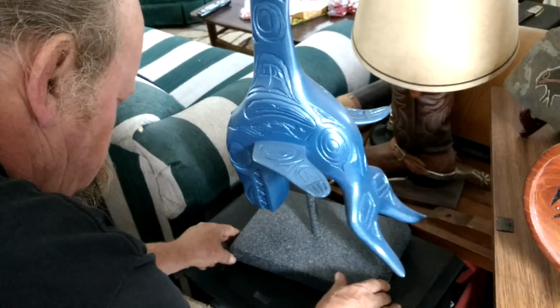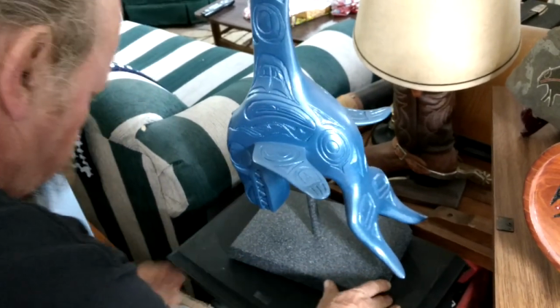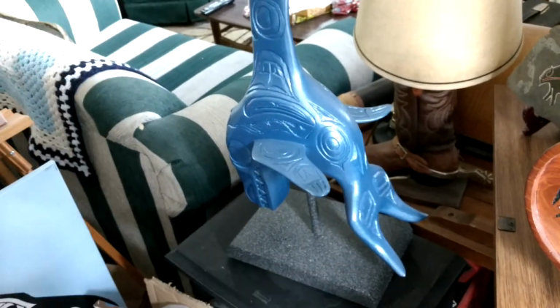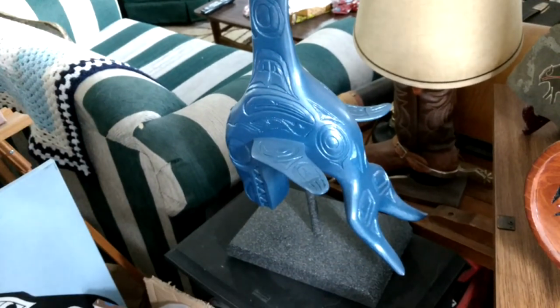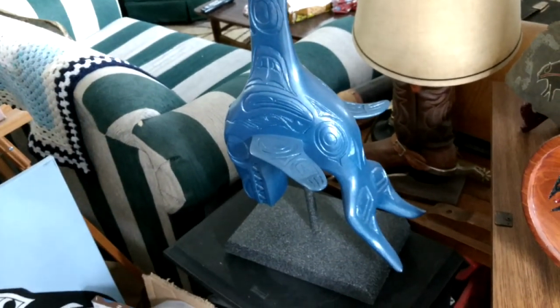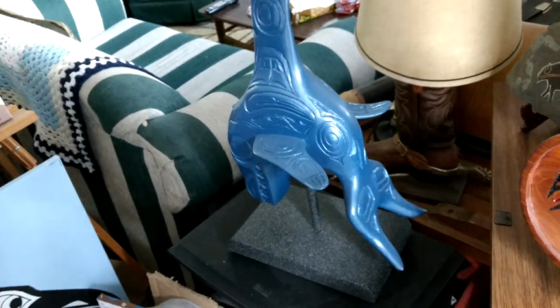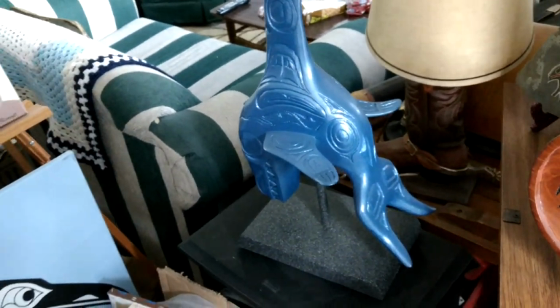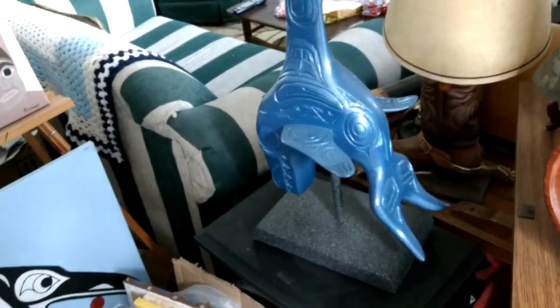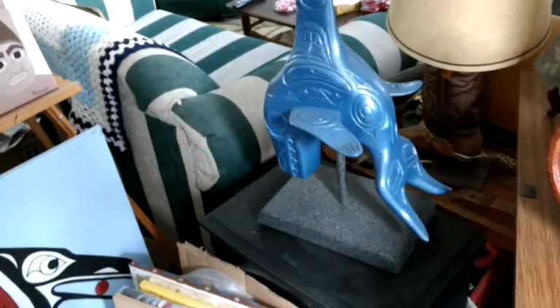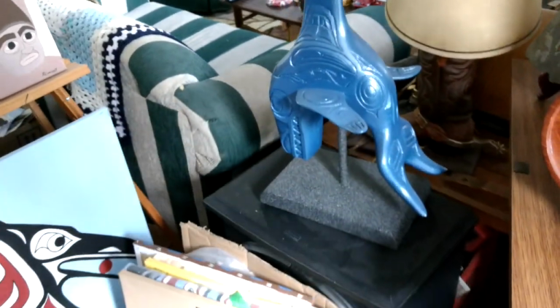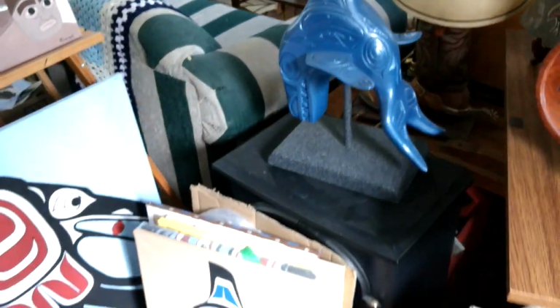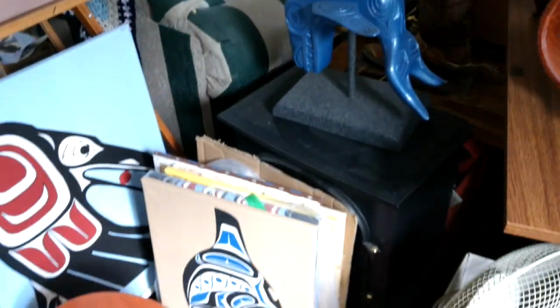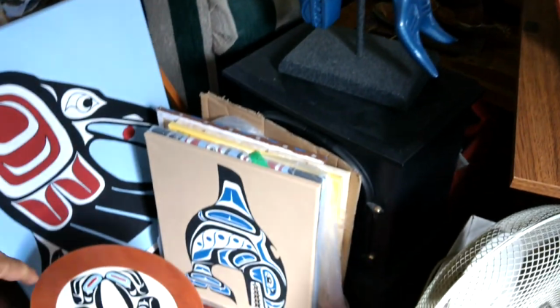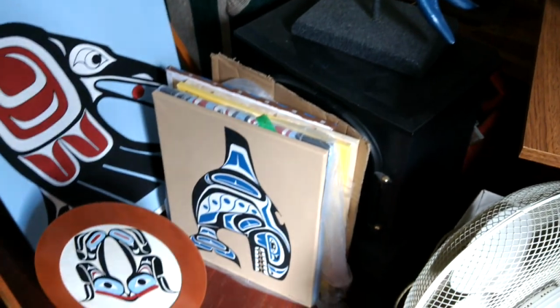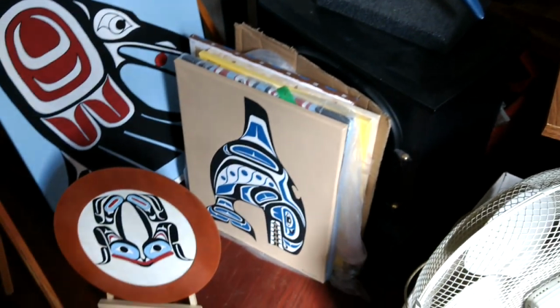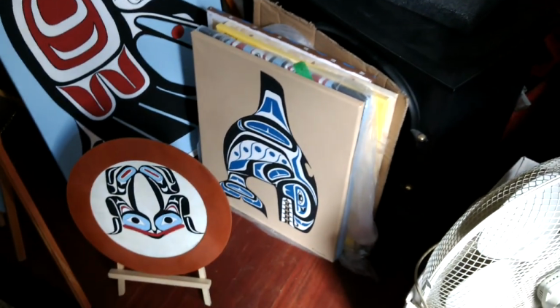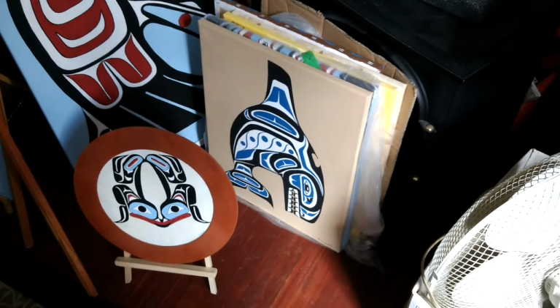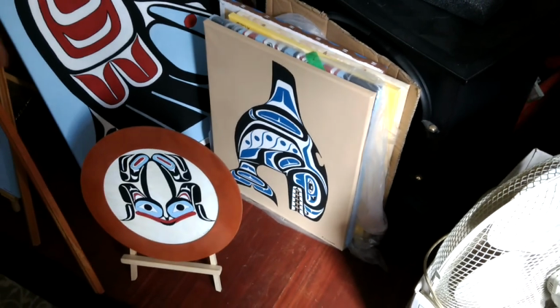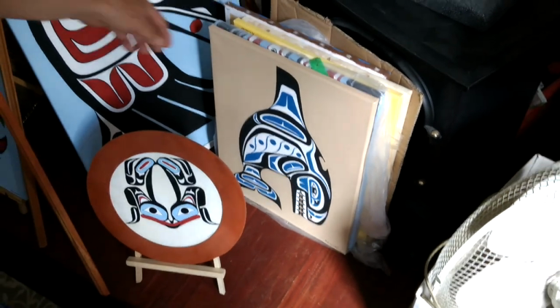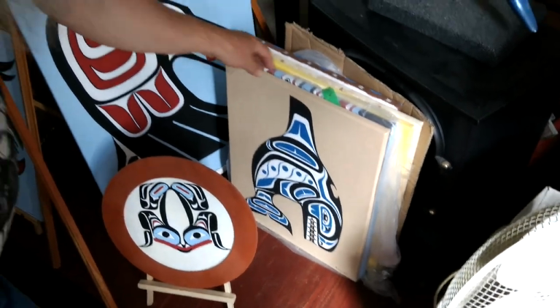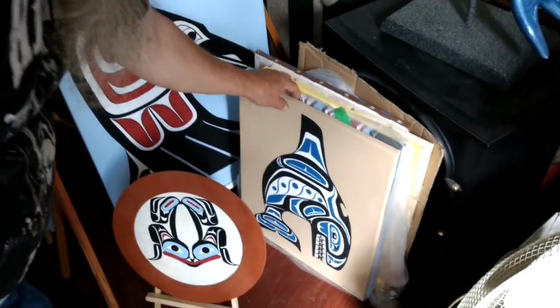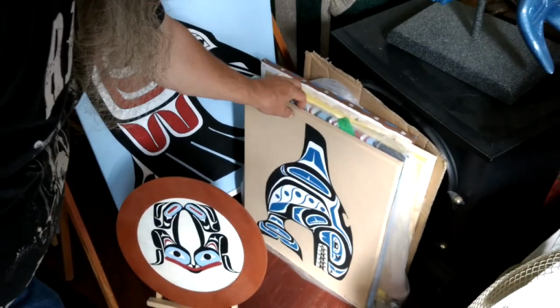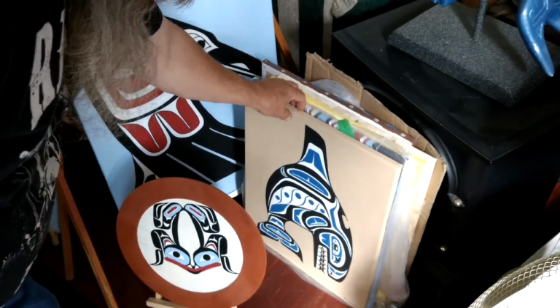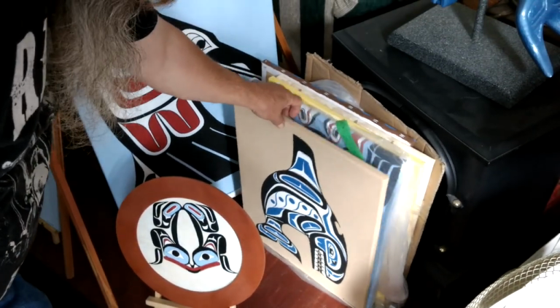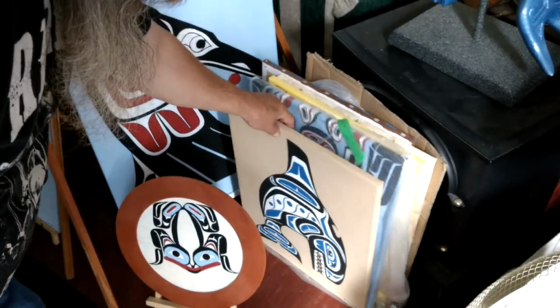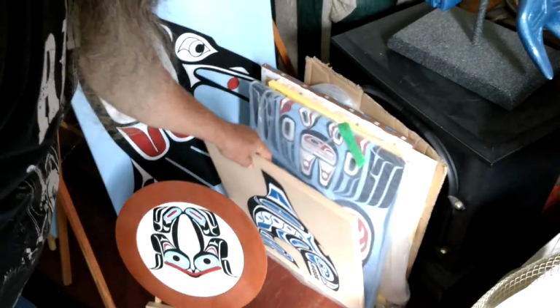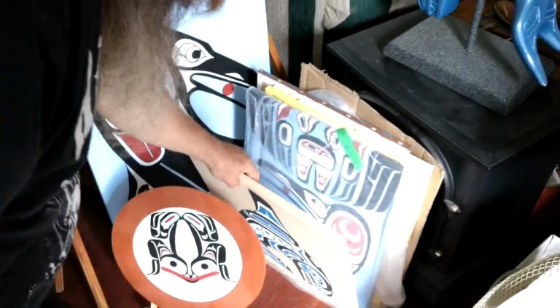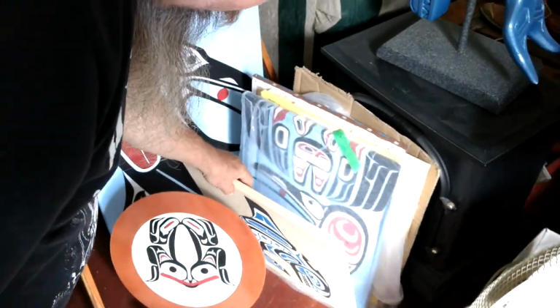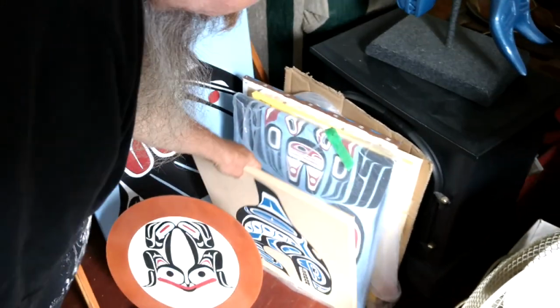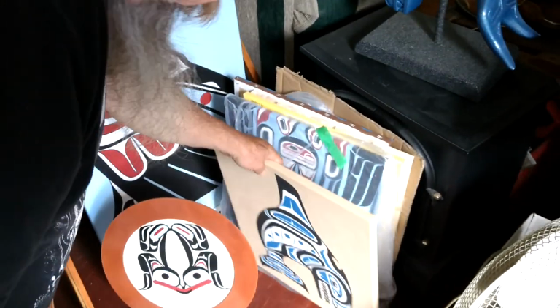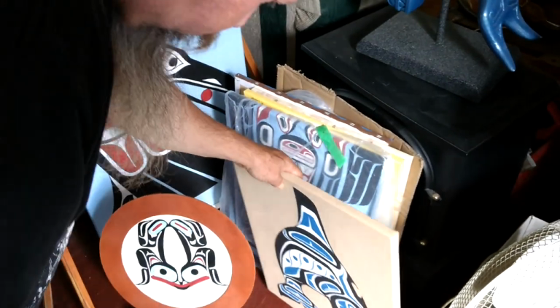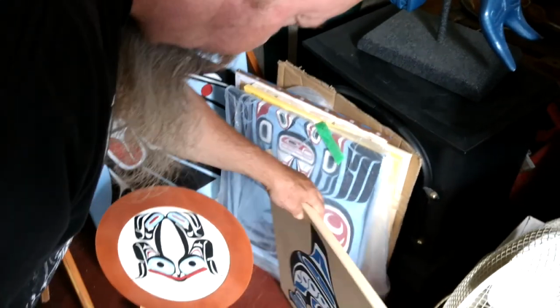The totem pole's been sold. Frog drum, and there's a whale — native style whale.